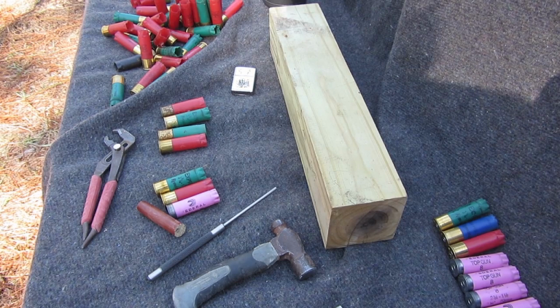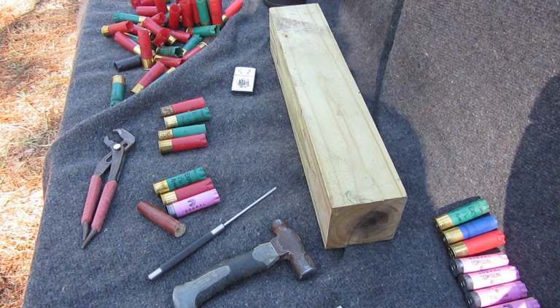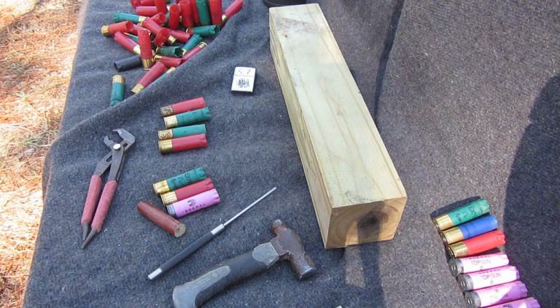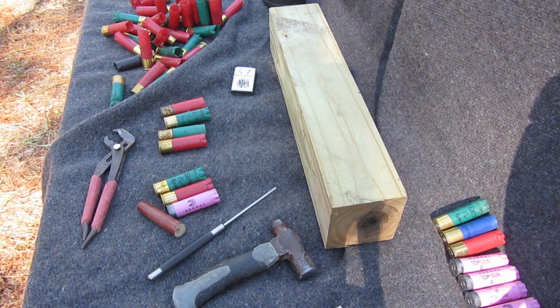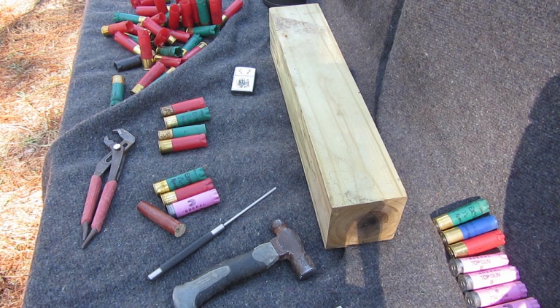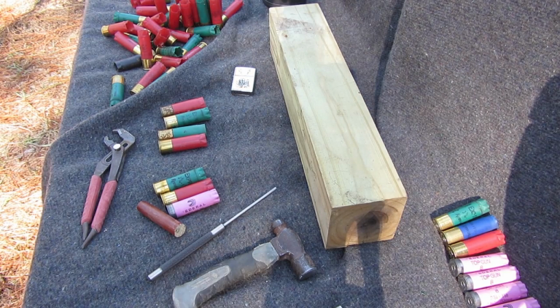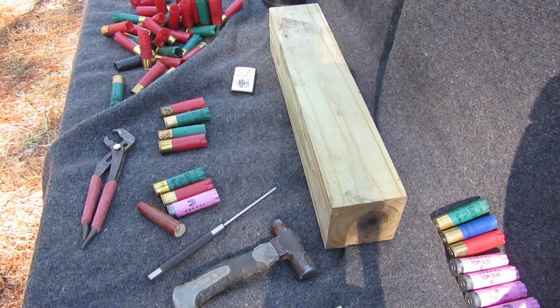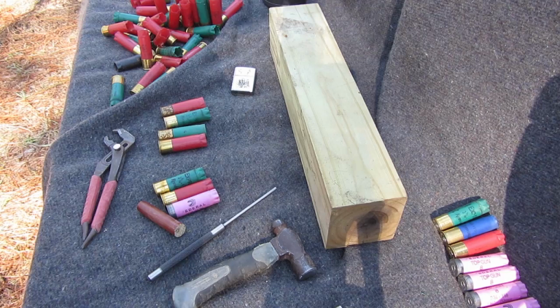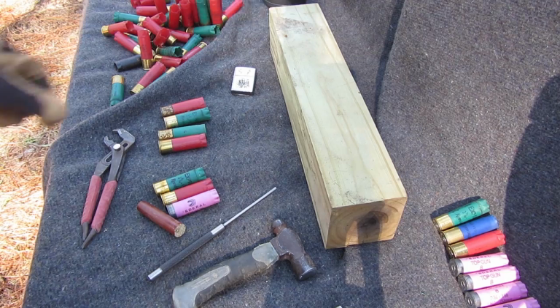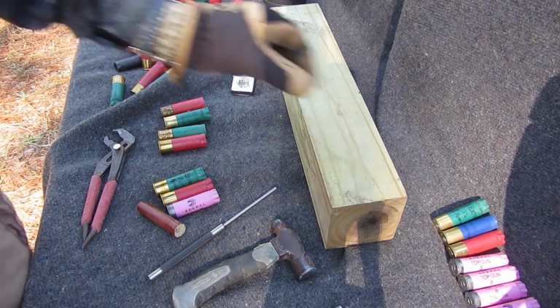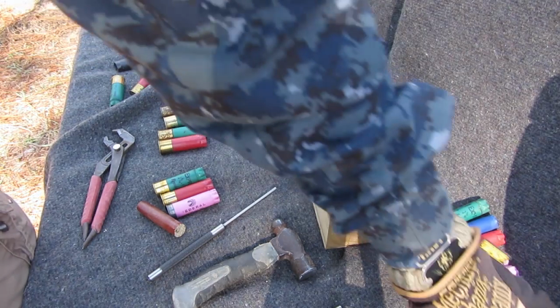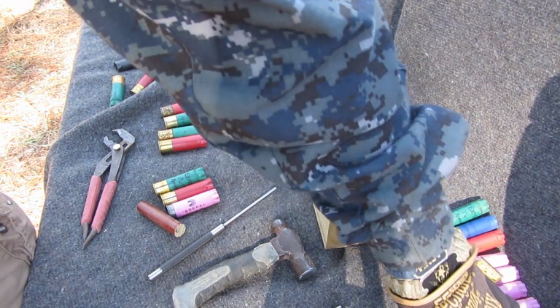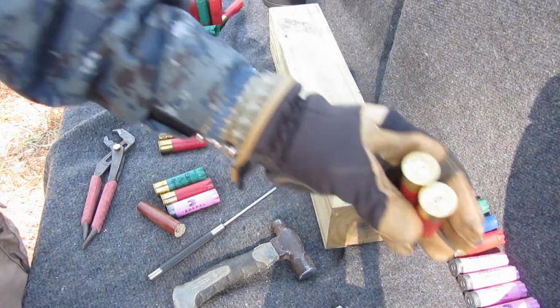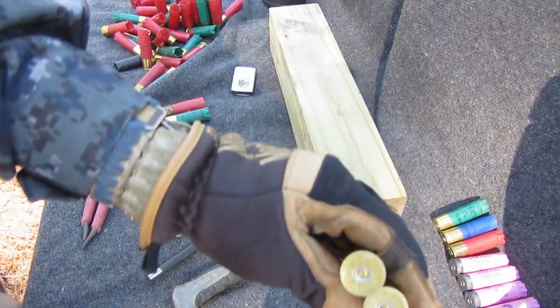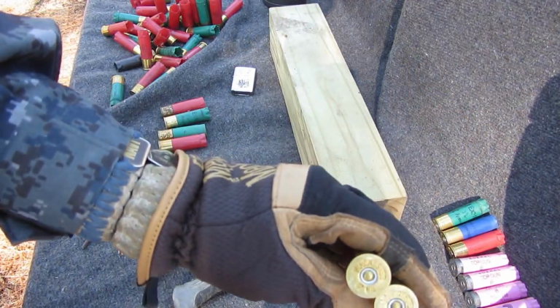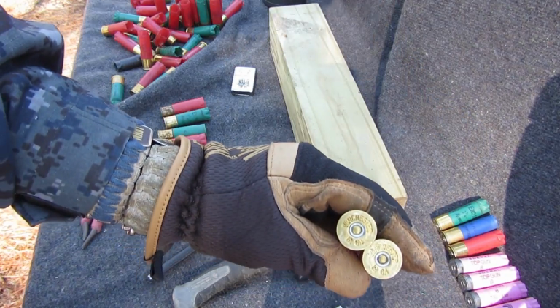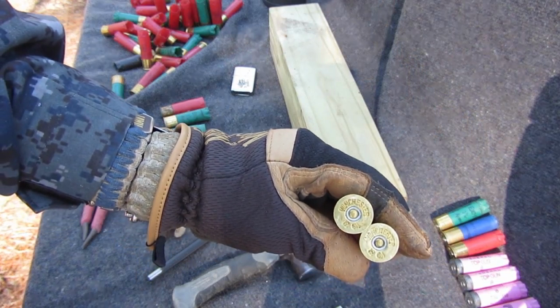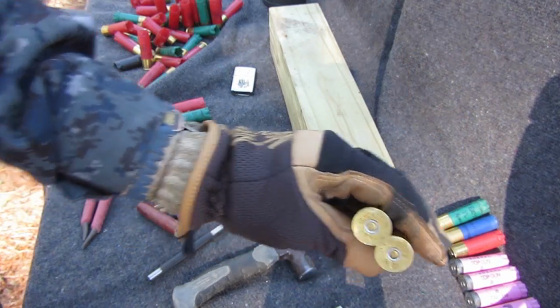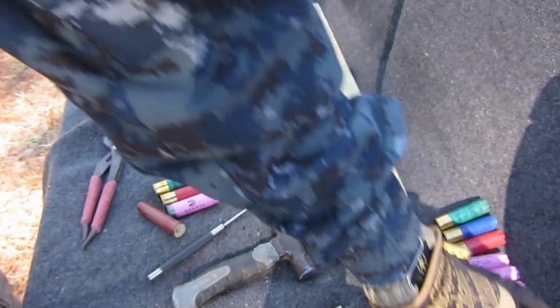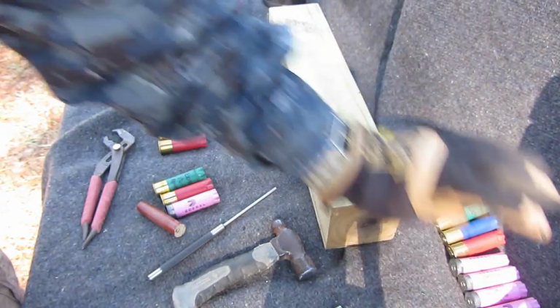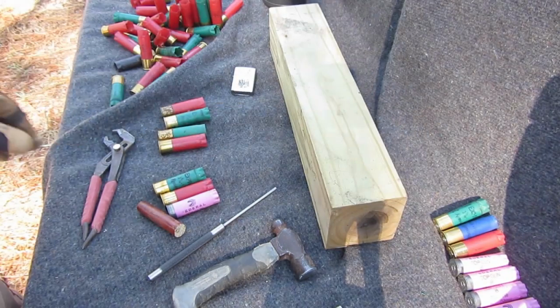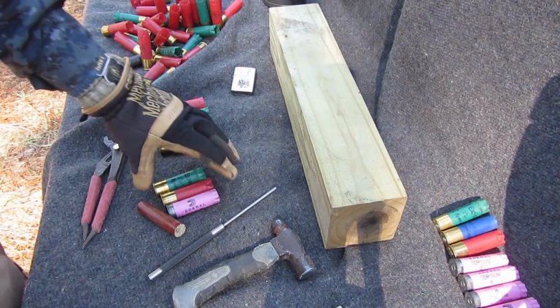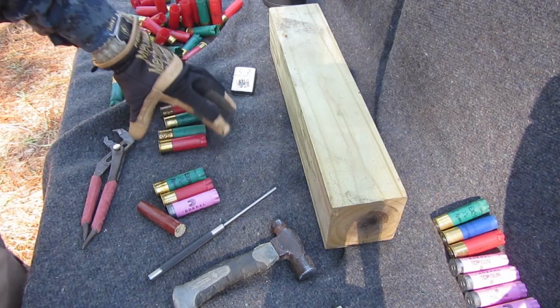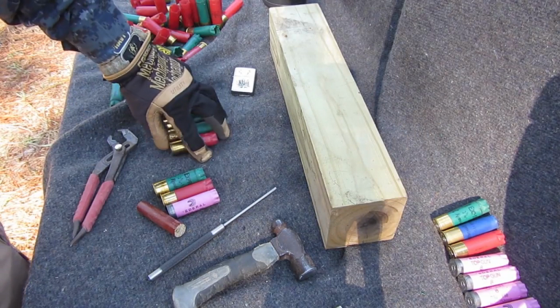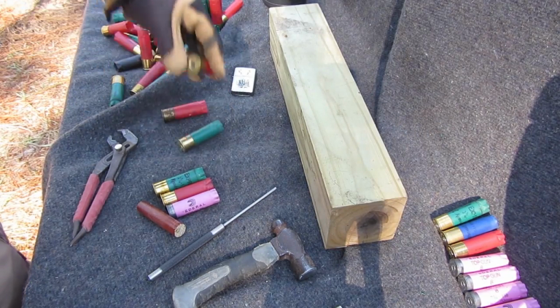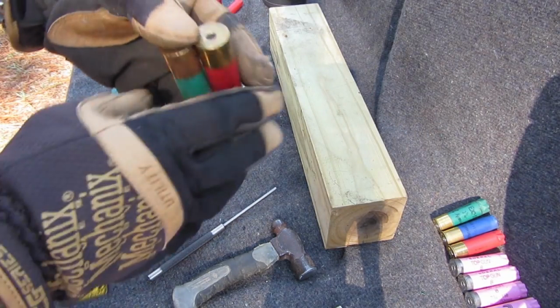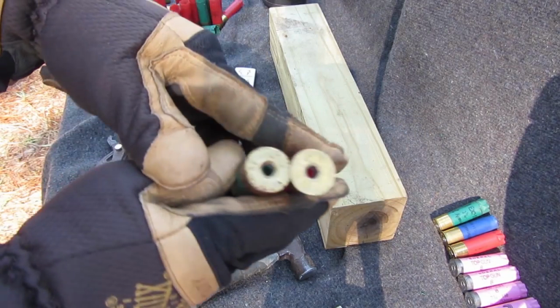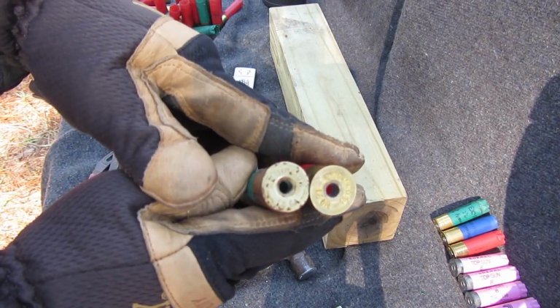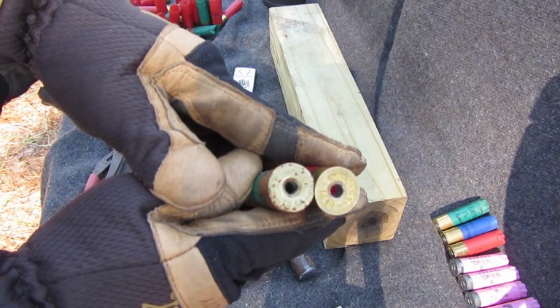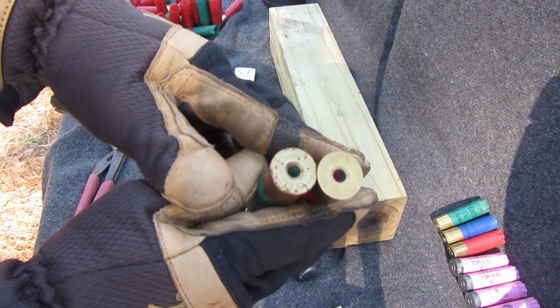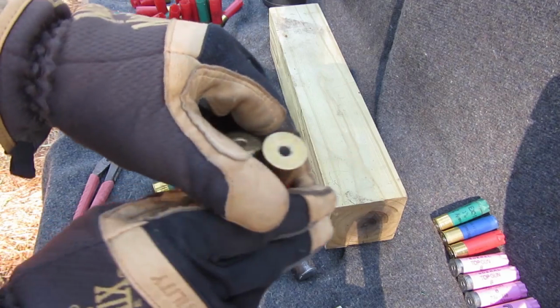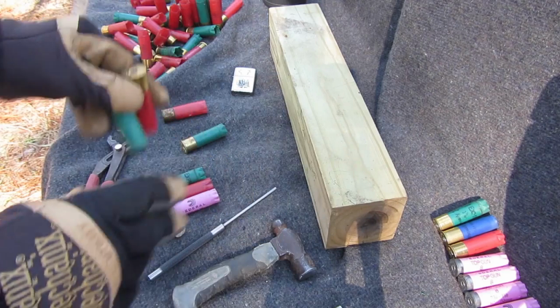De-priming and priming shotgun shells in the field. I already primed these up. Here's some that were de-primed.